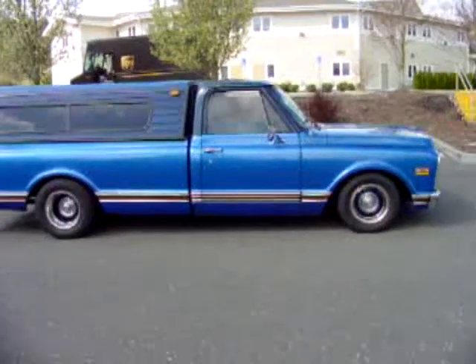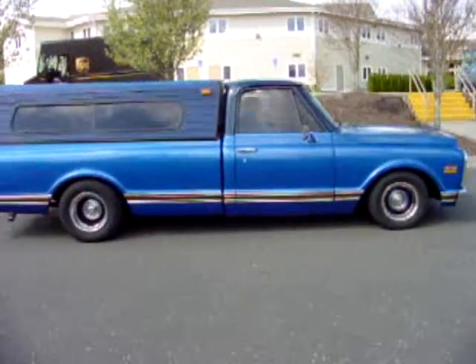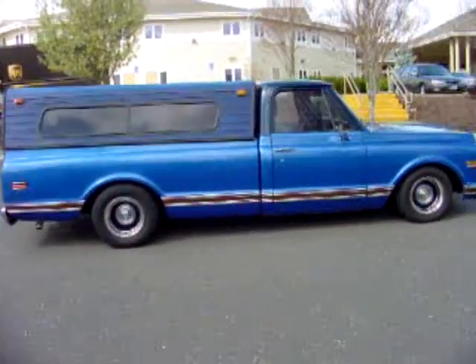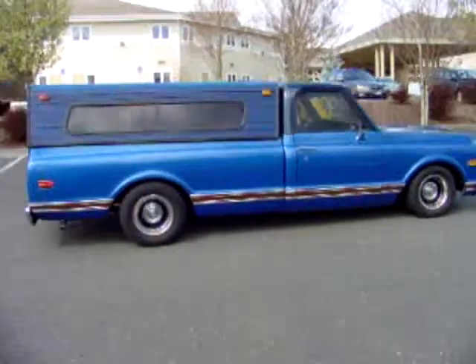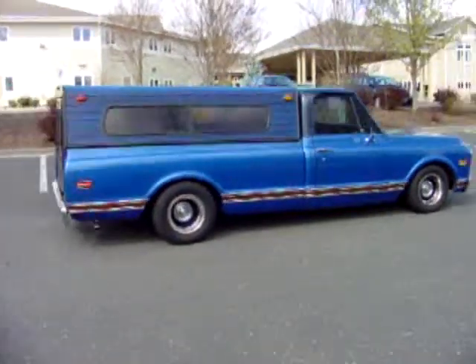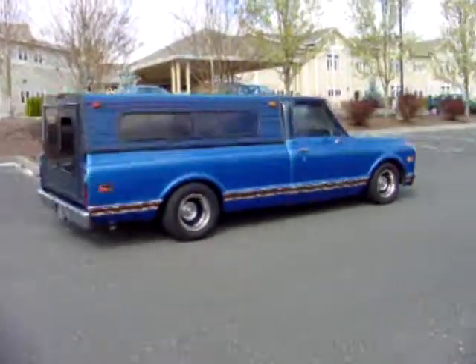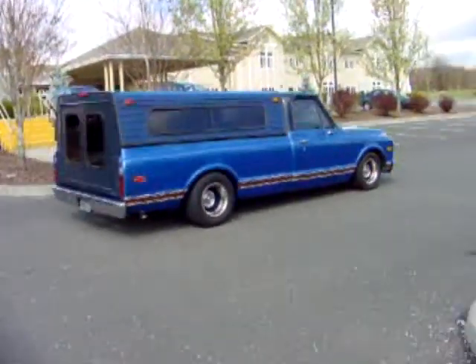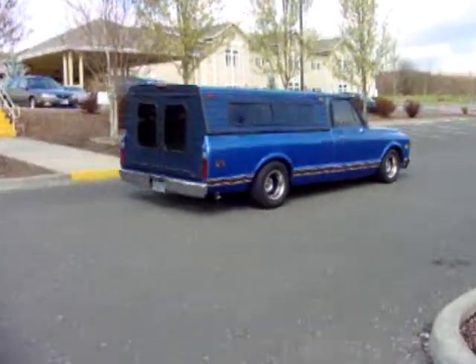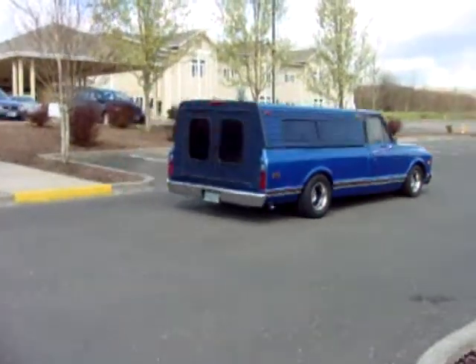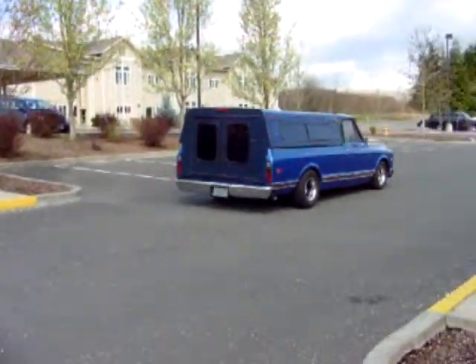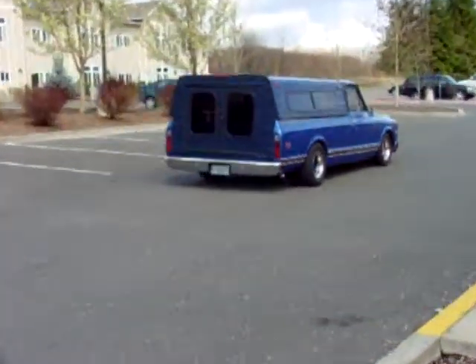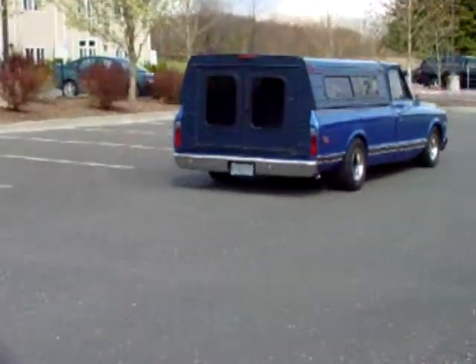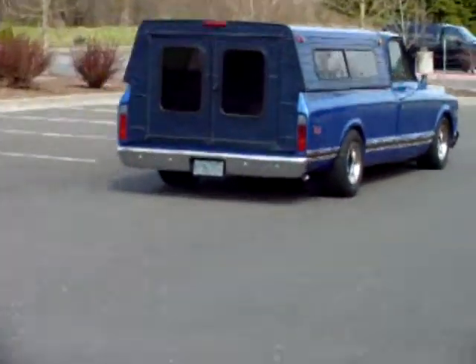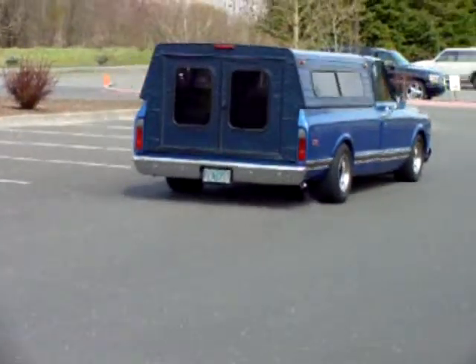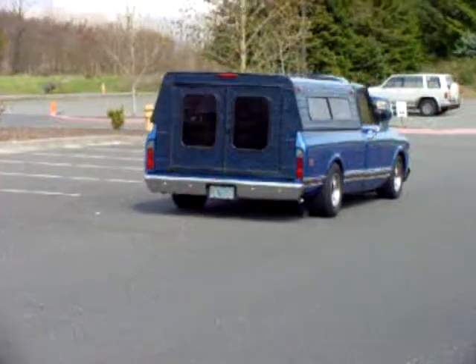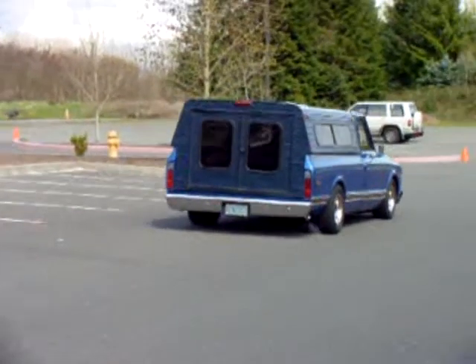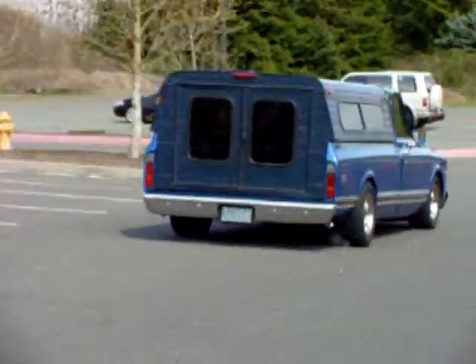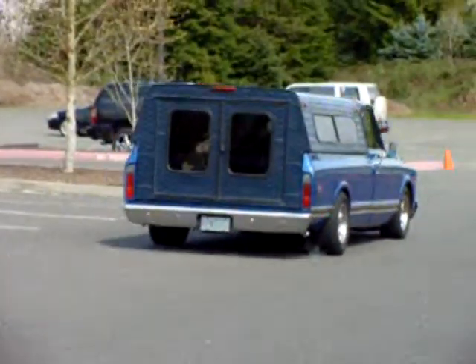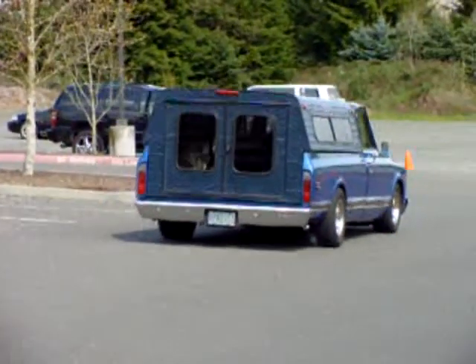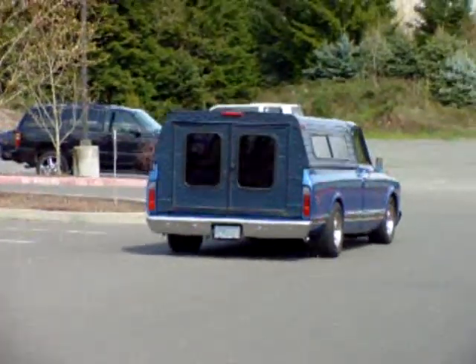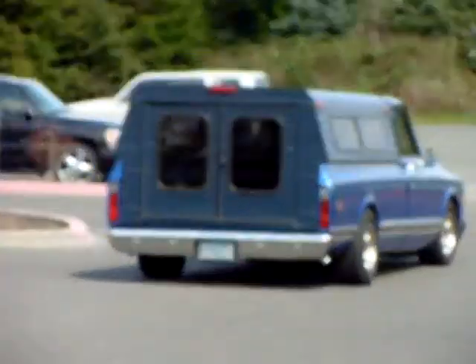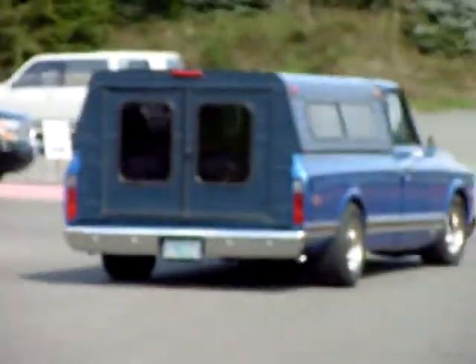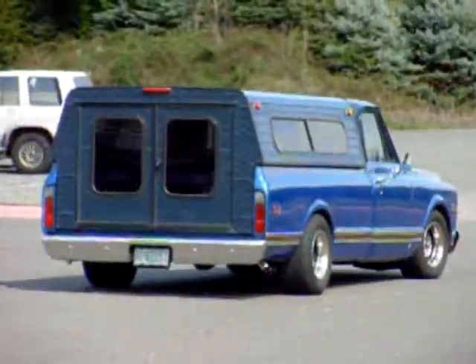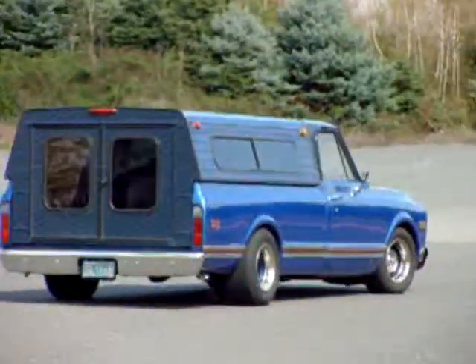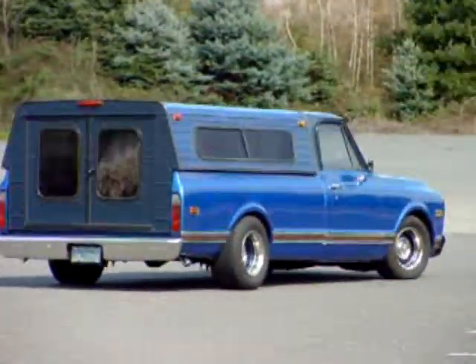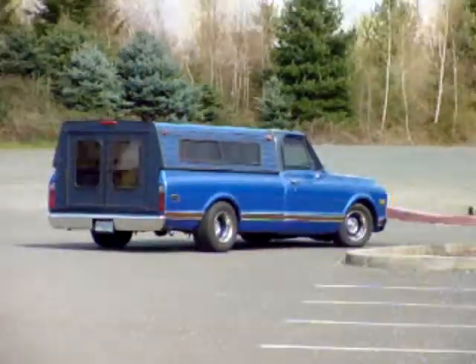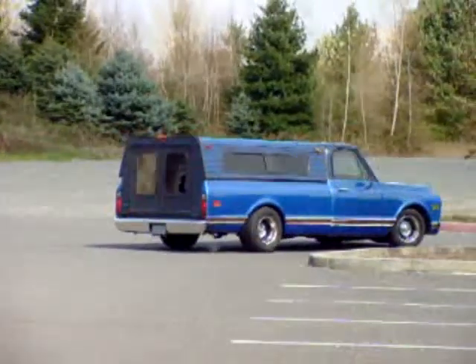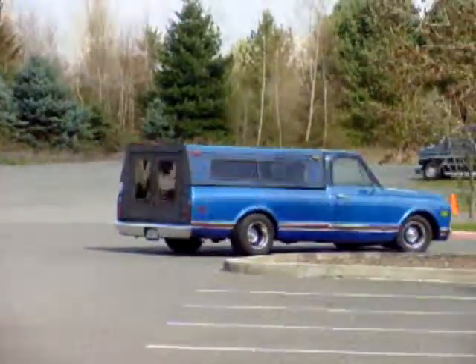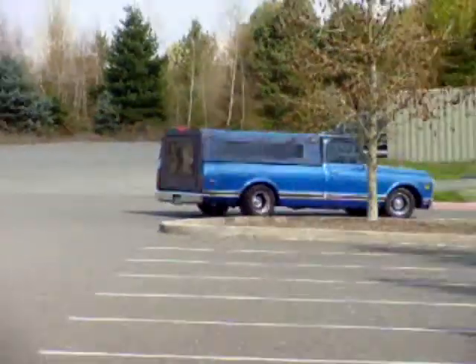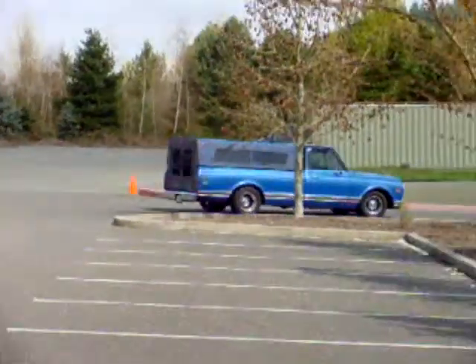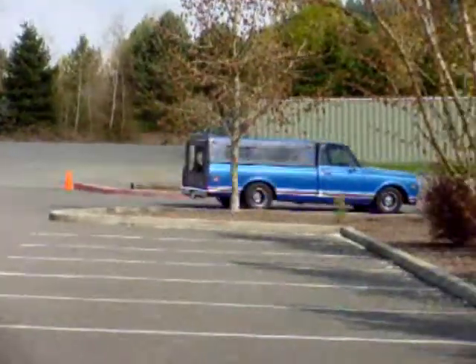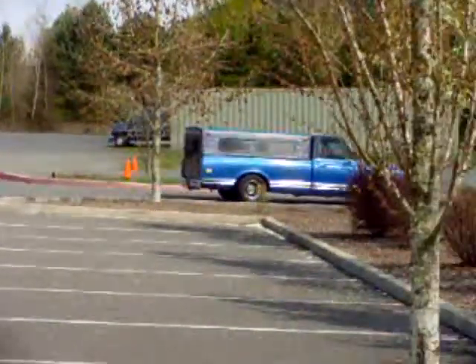We're really proud to have this nice truck in stock, because this is a truck that can either be shown or can be used to pull the show cars around. Either way, I would not hesitate for a moment.